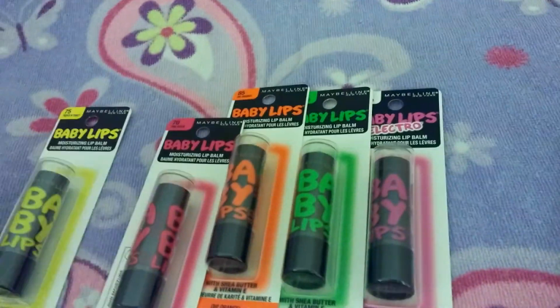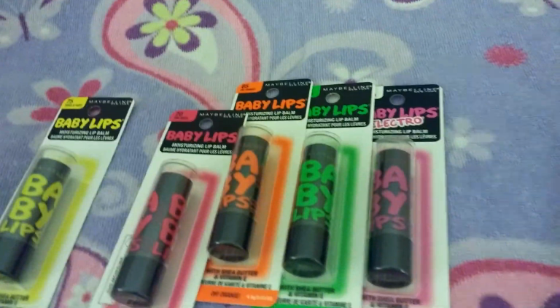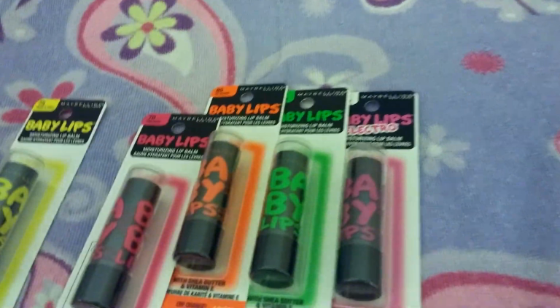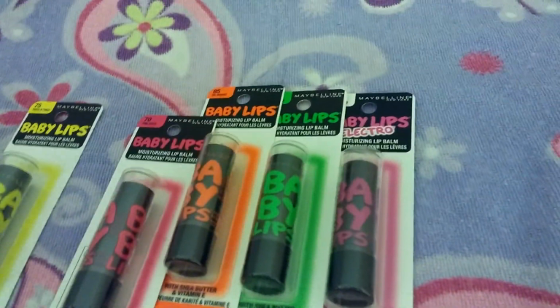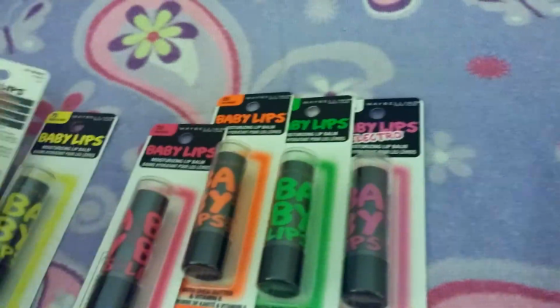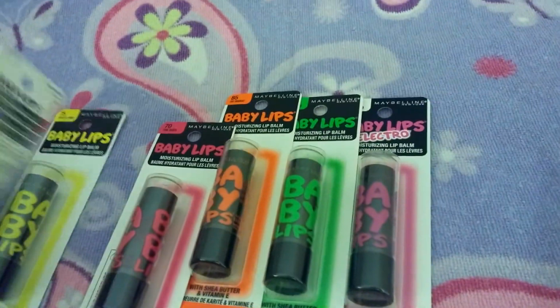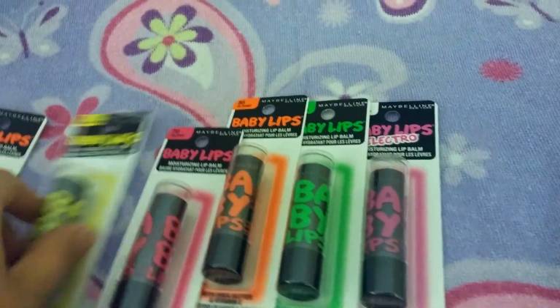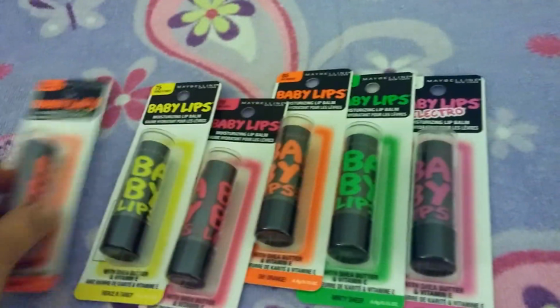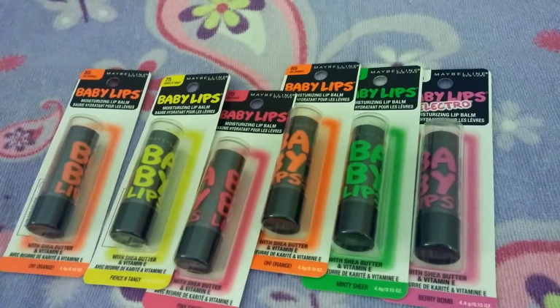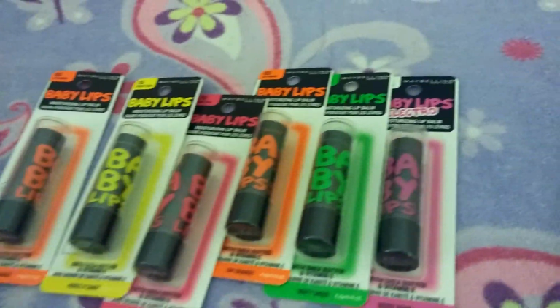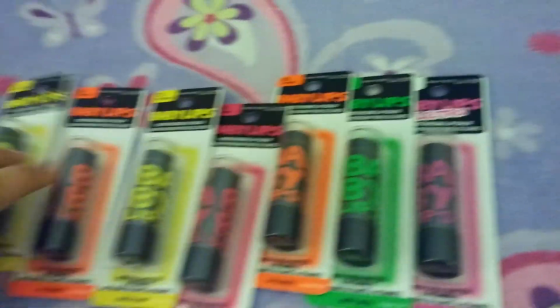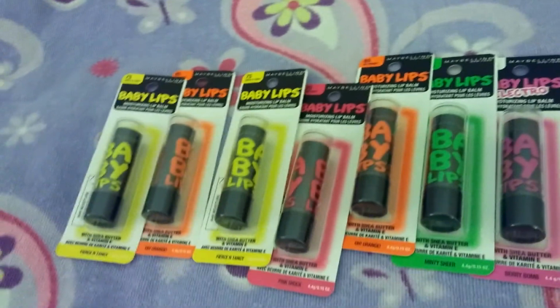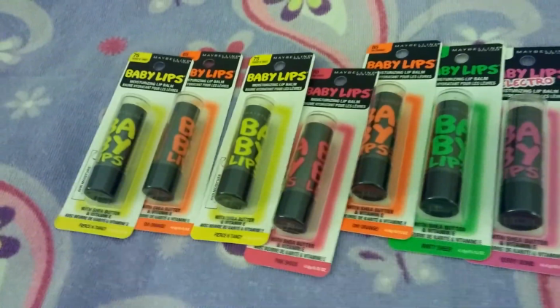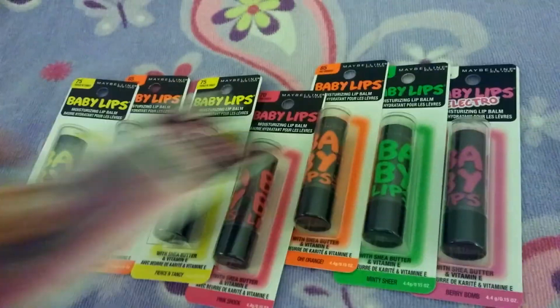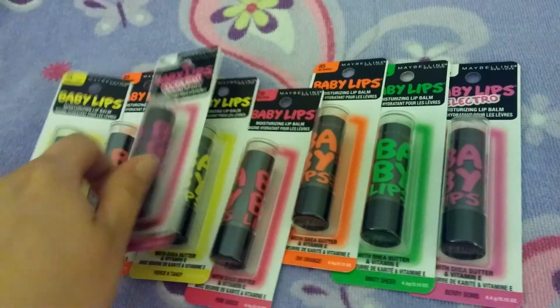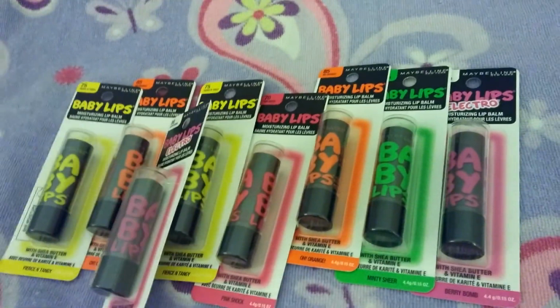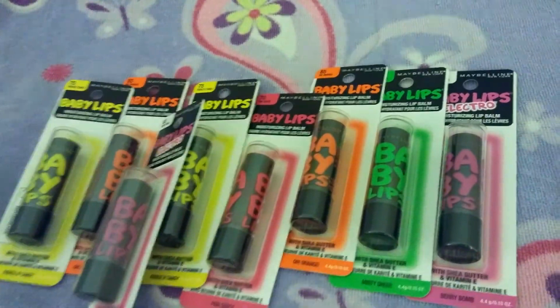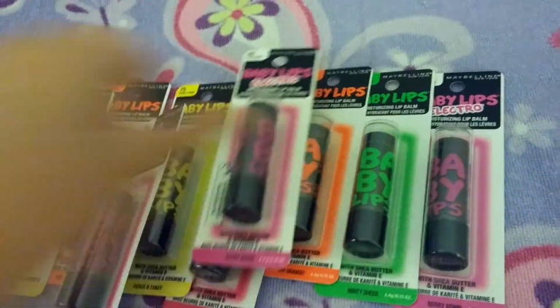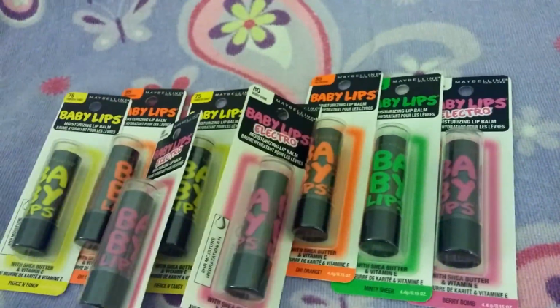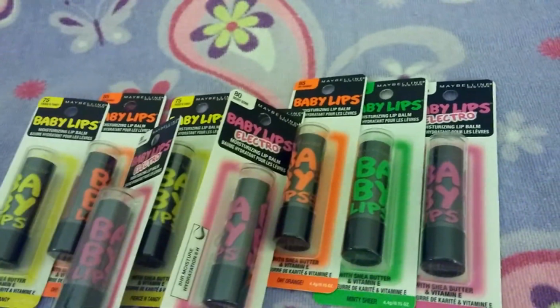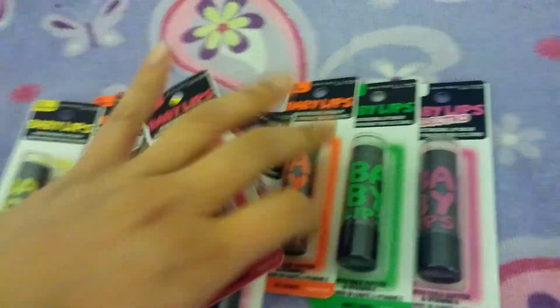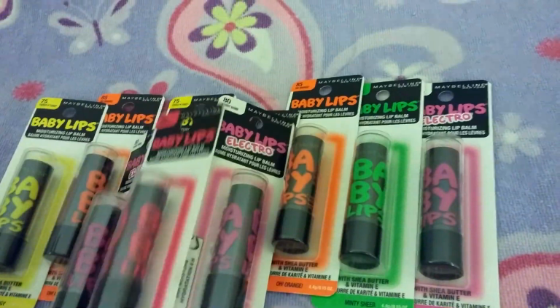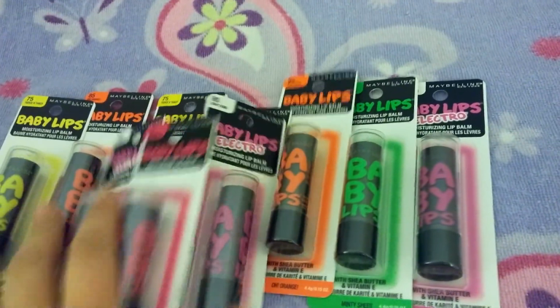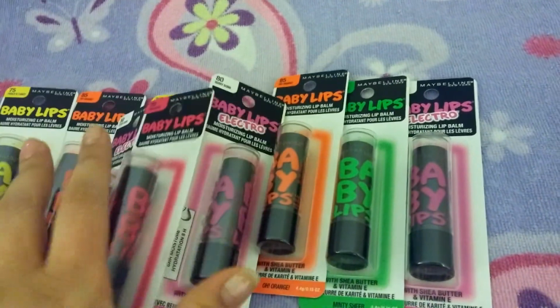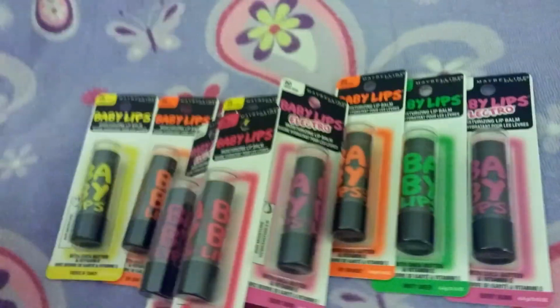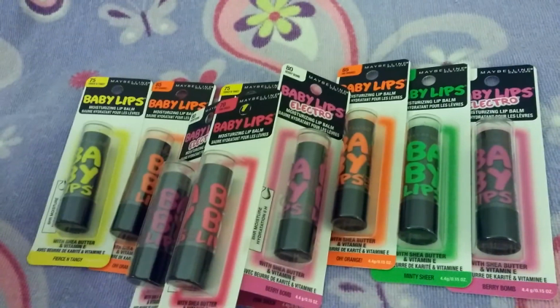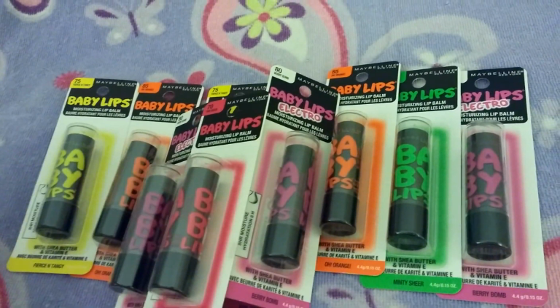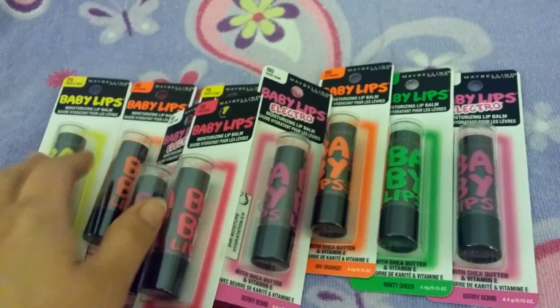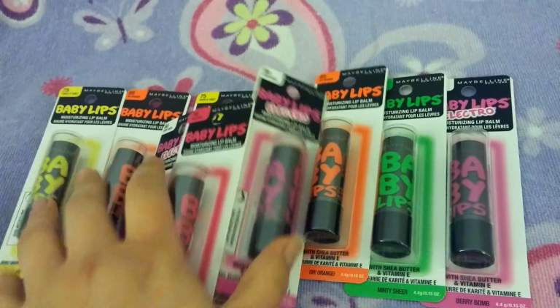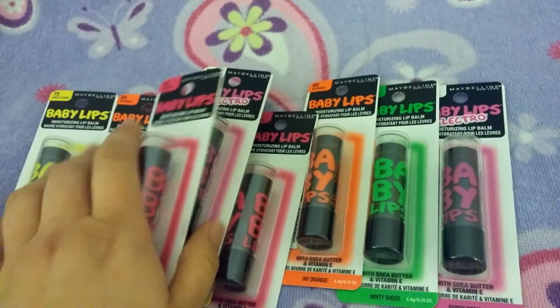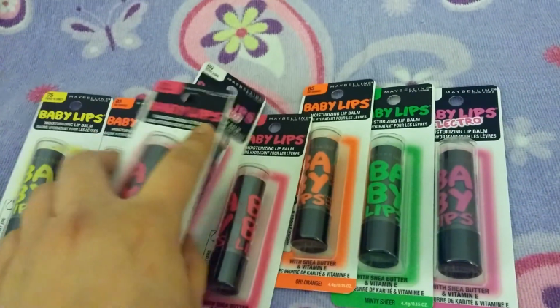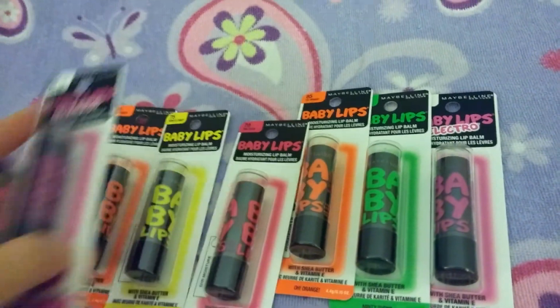I got quite a few extras just because I was thrilled to find them. I got all of those for gifts — I figured they'd be great gifts for friends for Christmas and birthdays.